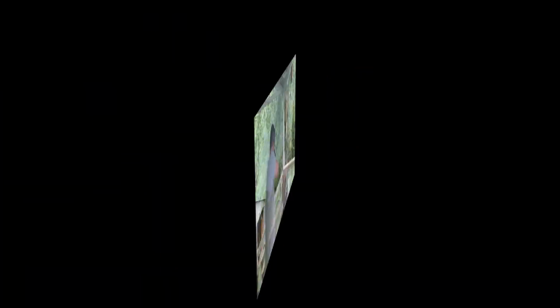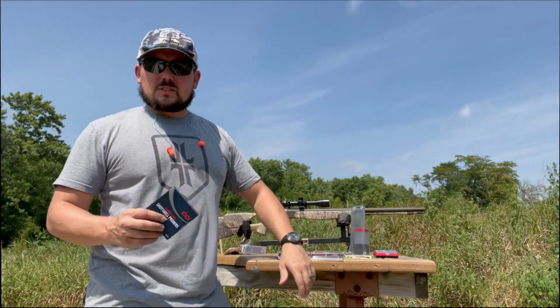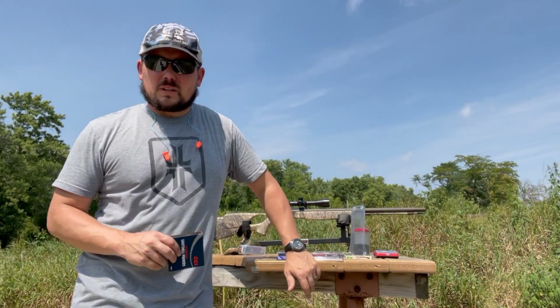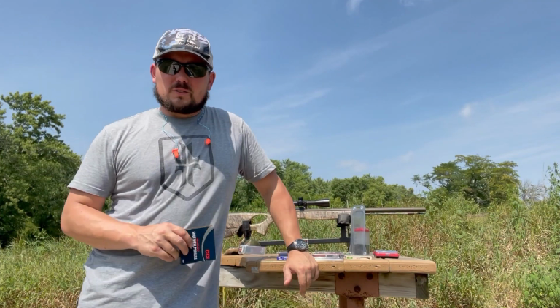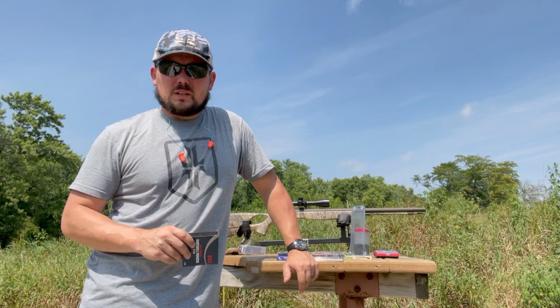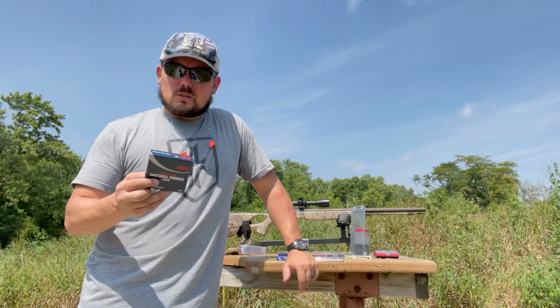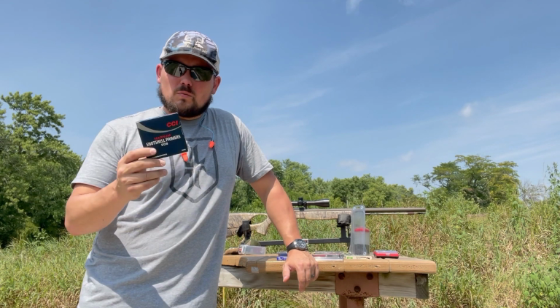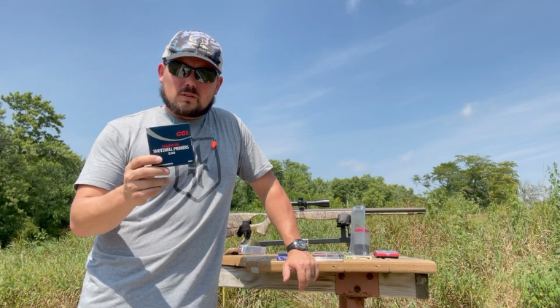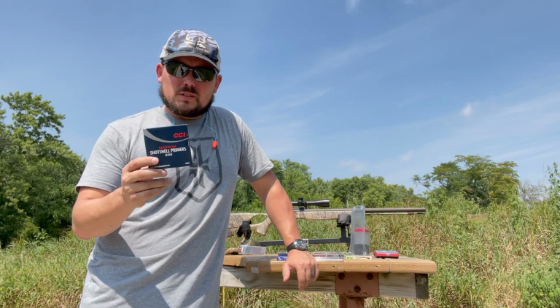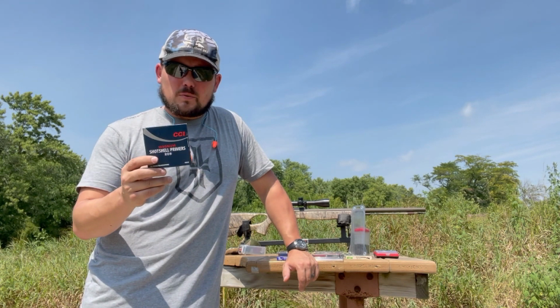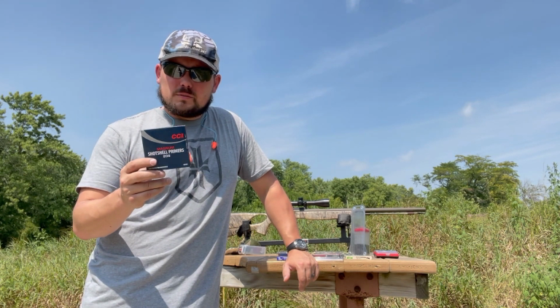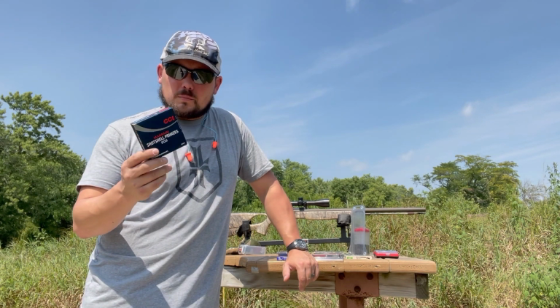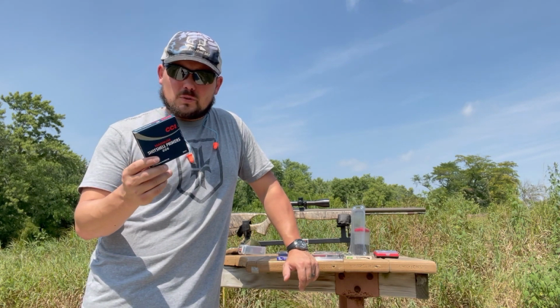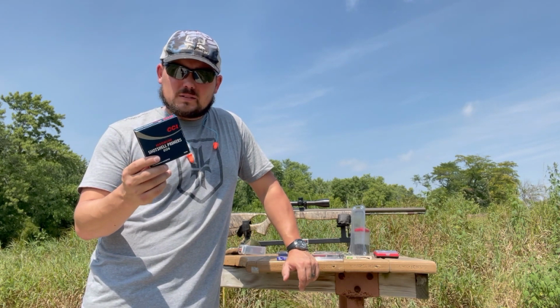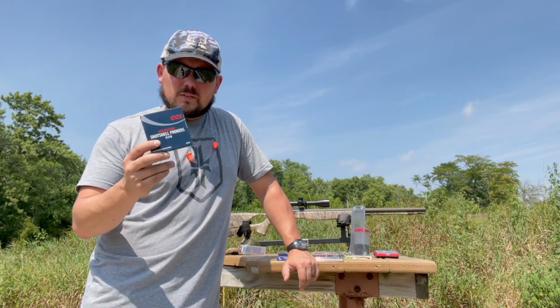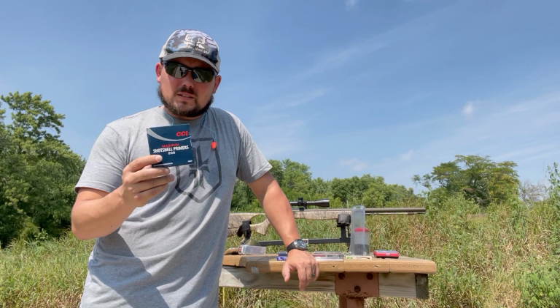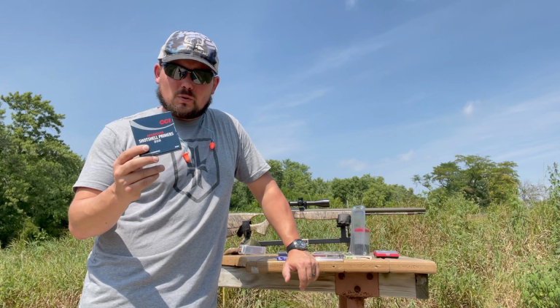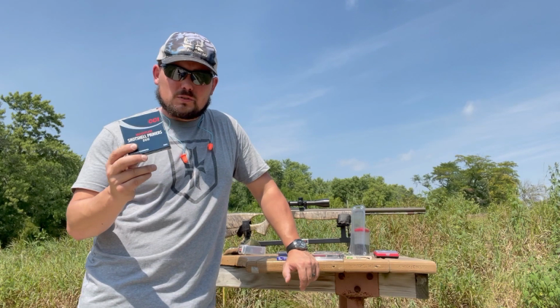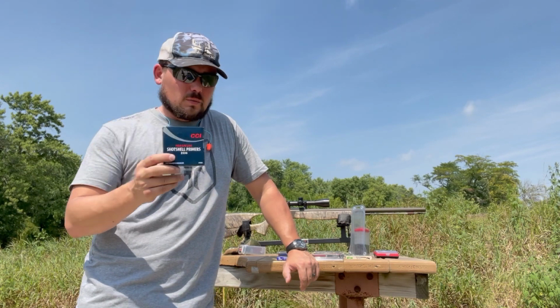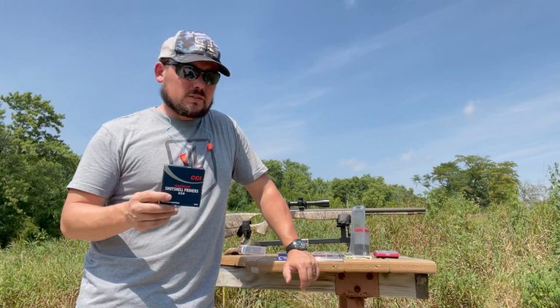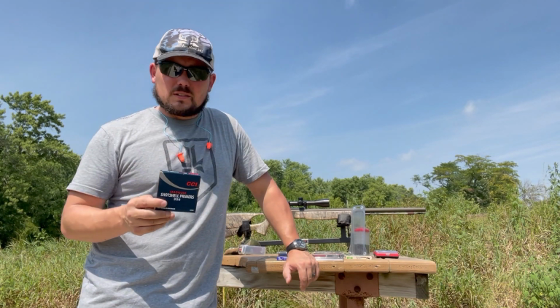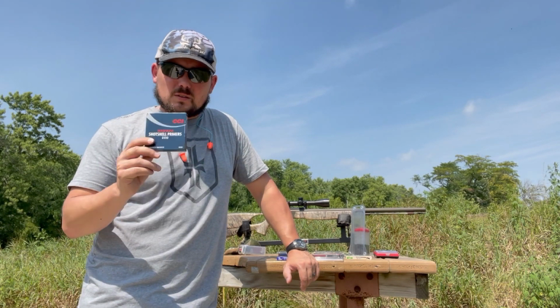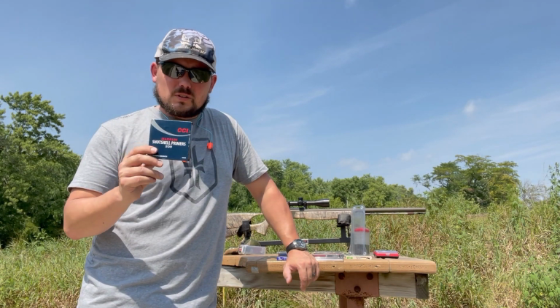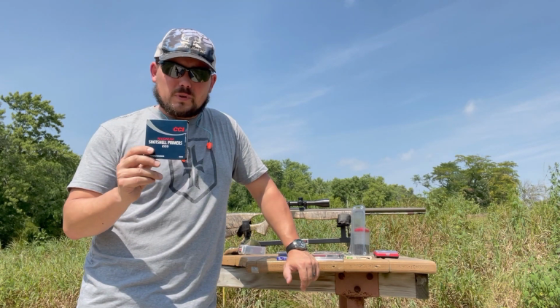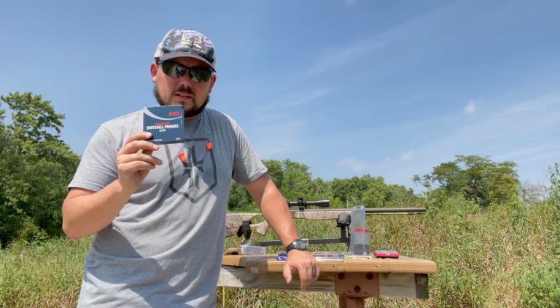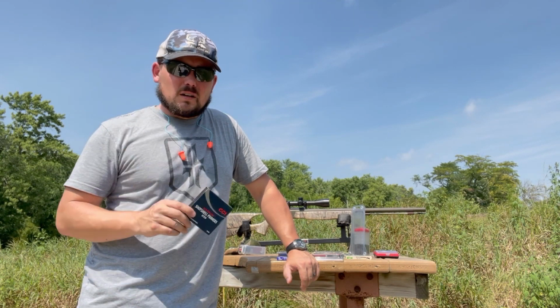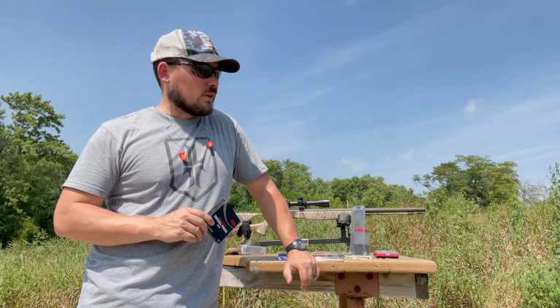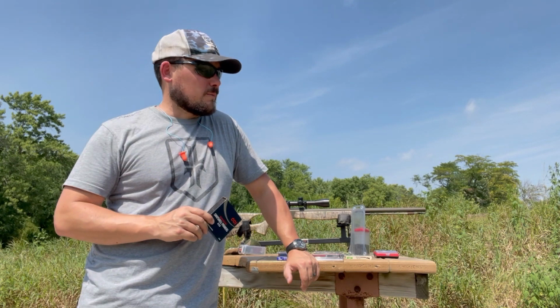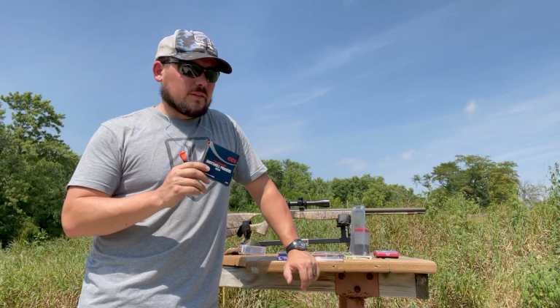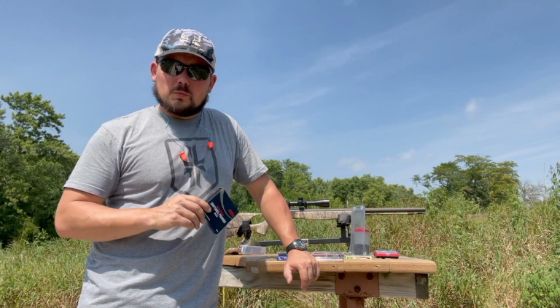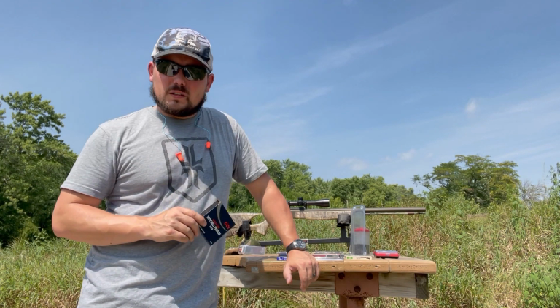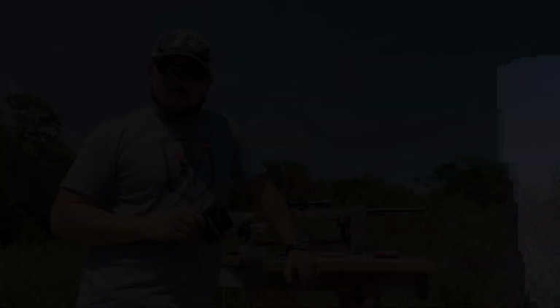We're going to start off with the CCI Magnum 209s to give us a baseline — this is what we've been using throughout the entire test series. We'll use this as our reference point for what works, and then move on to the other primers.